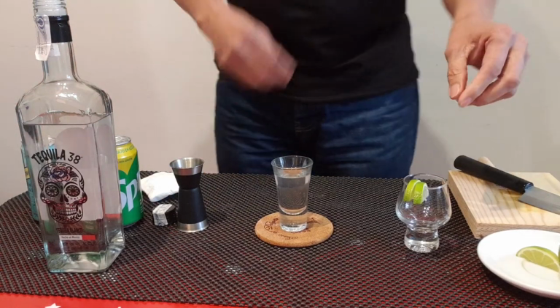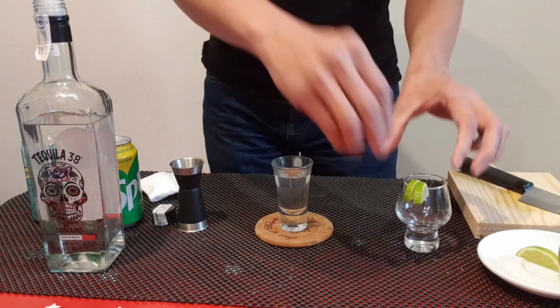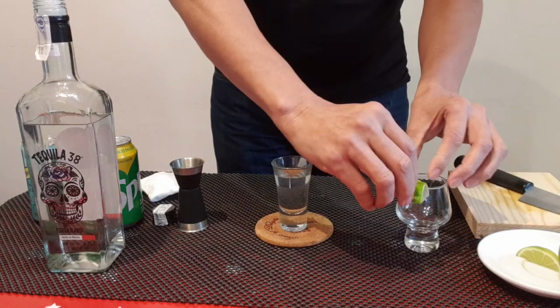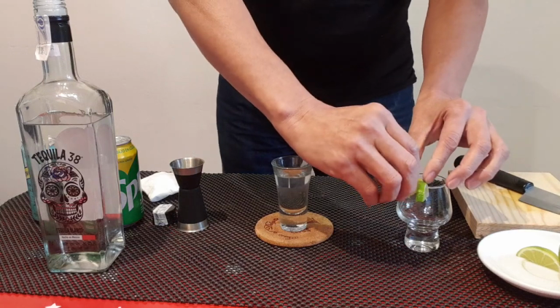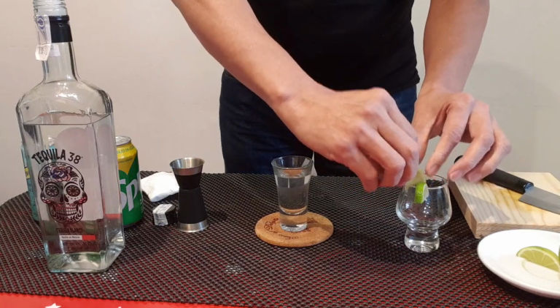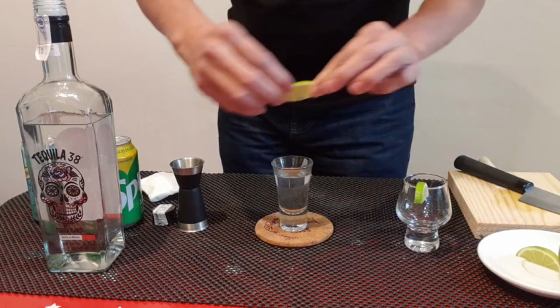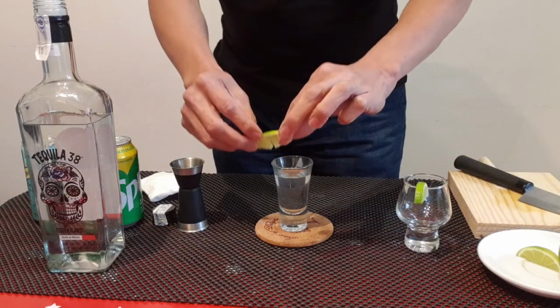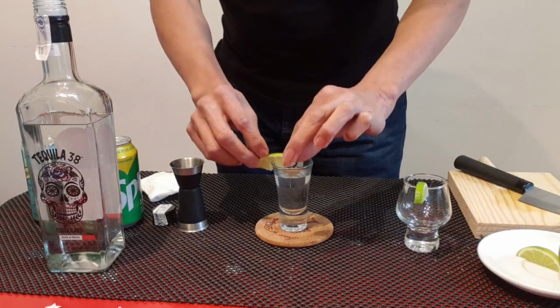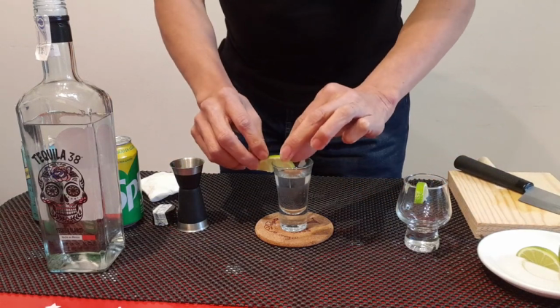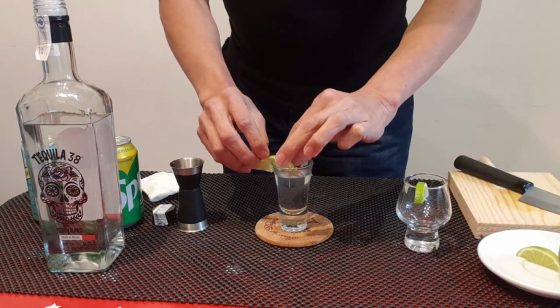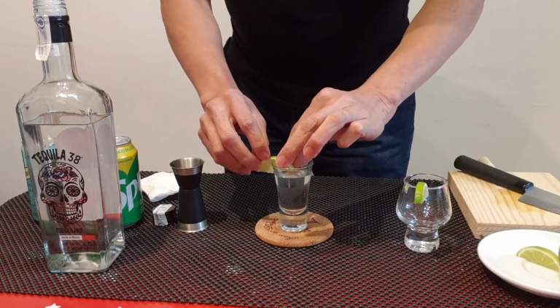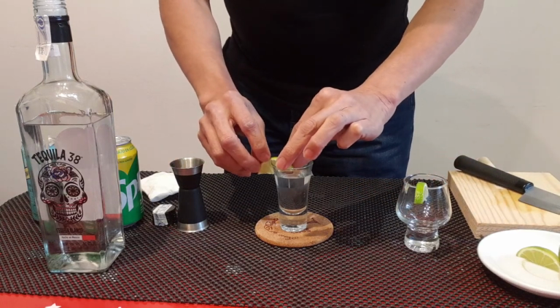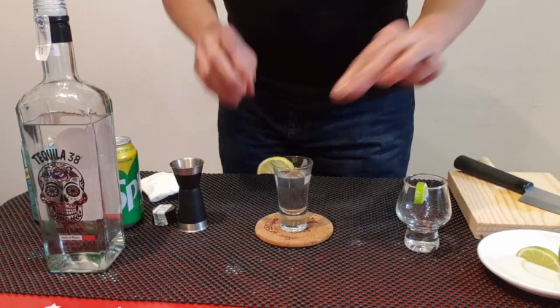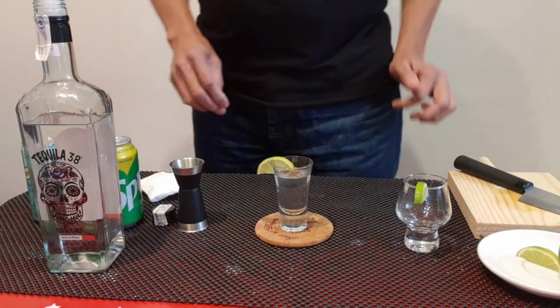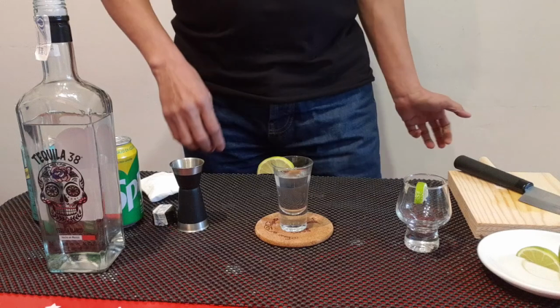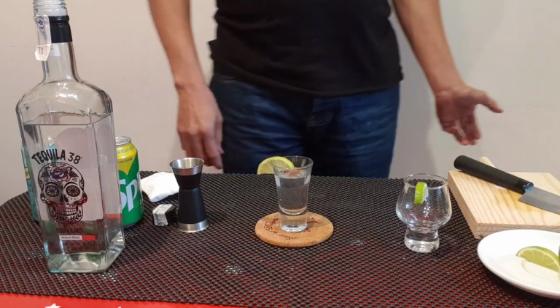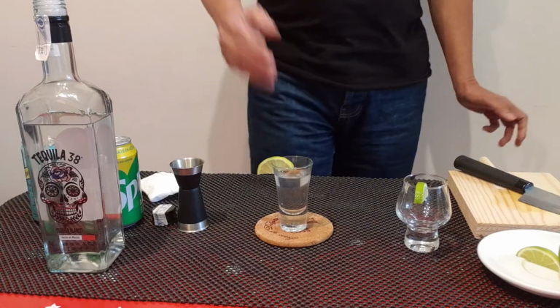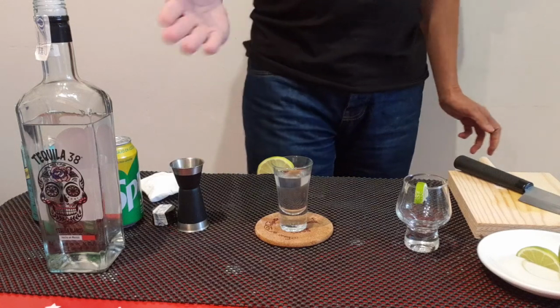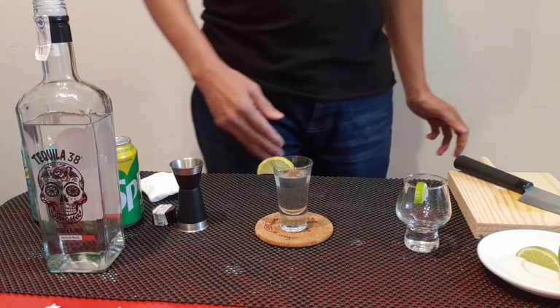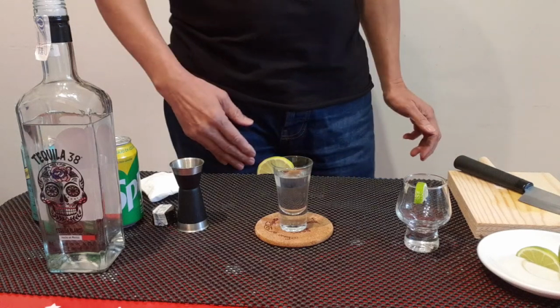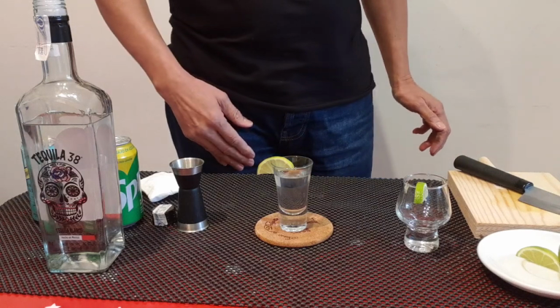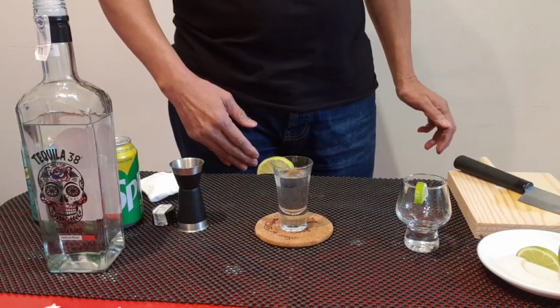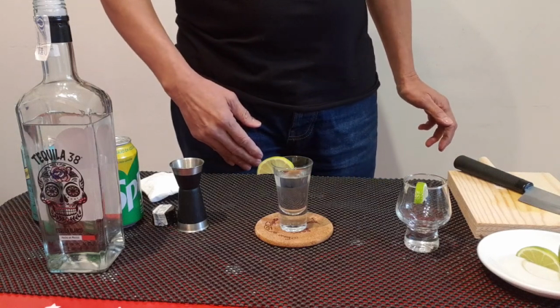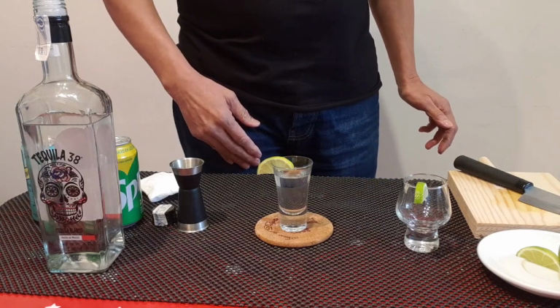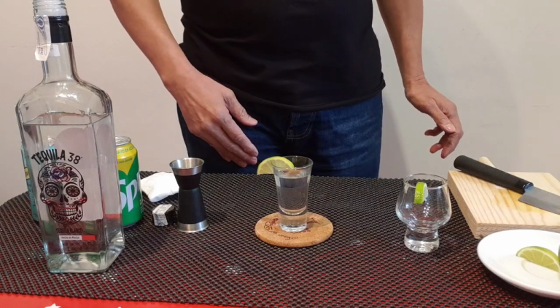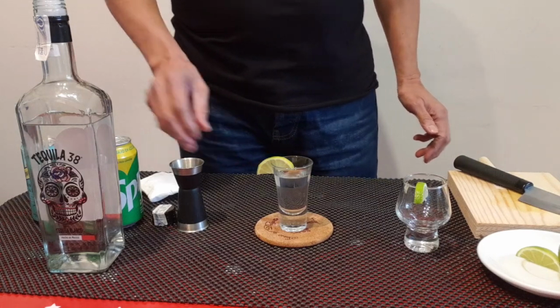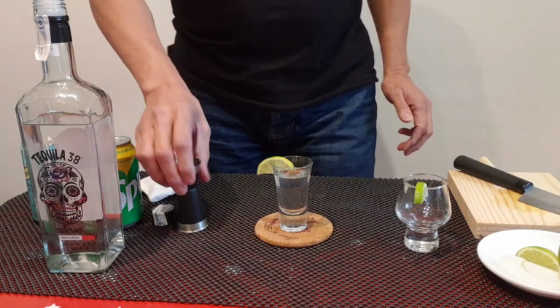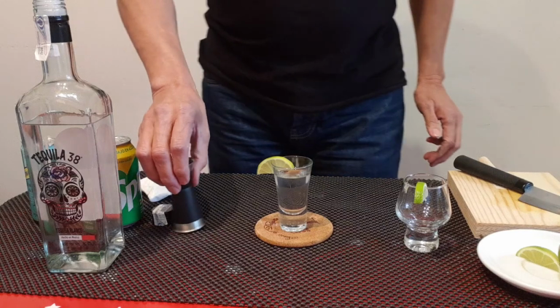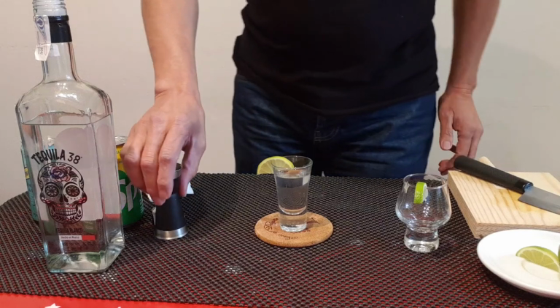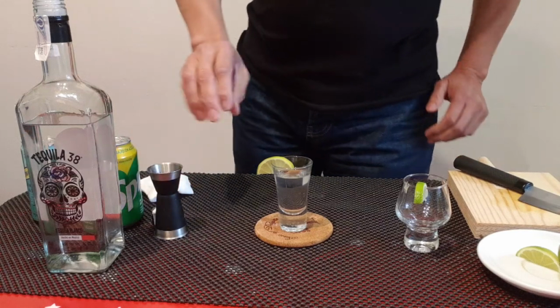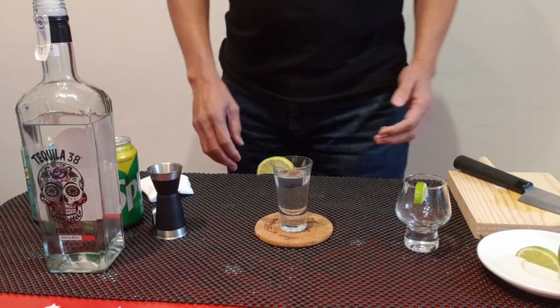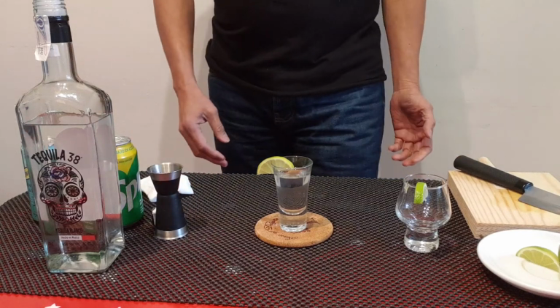You can also put the garnish on top when you serve on the table. Enjoy your tequila pop.